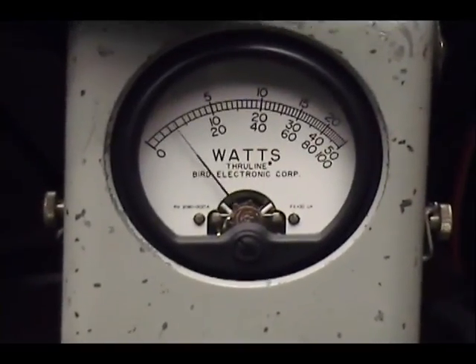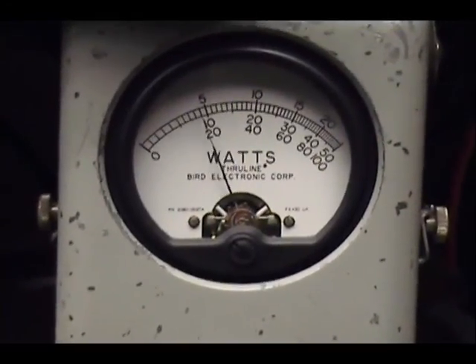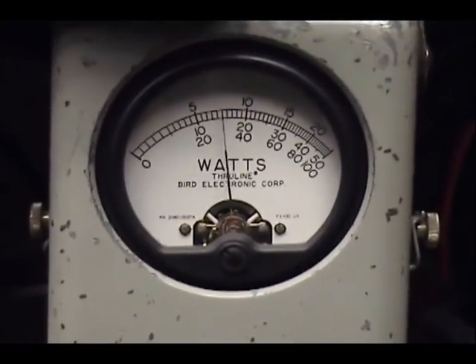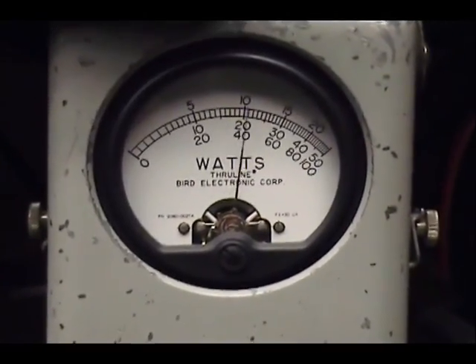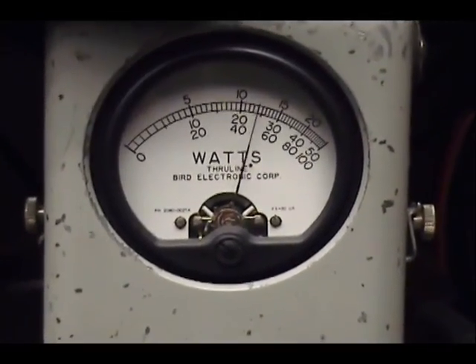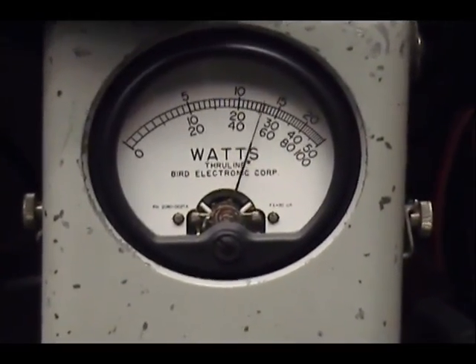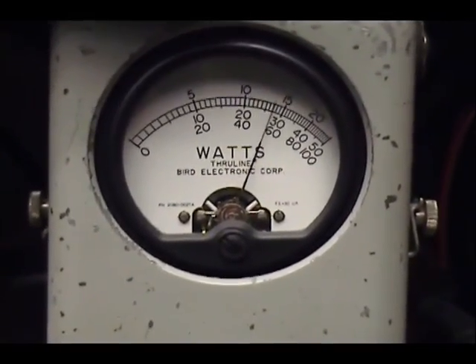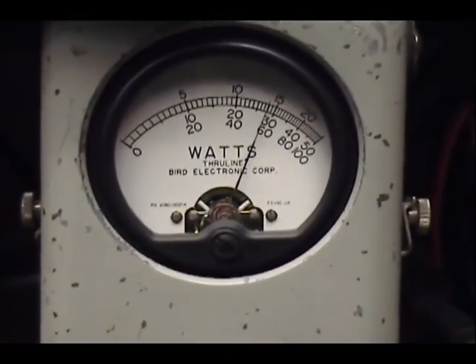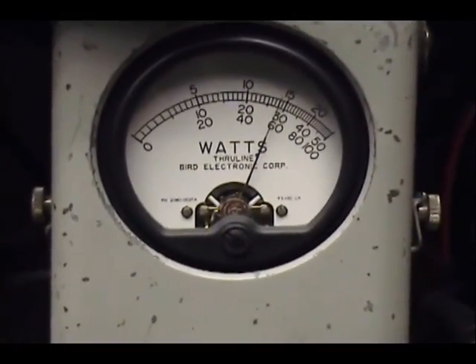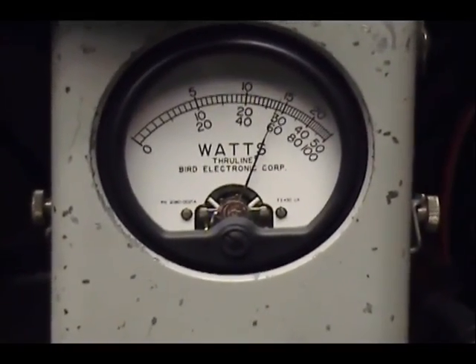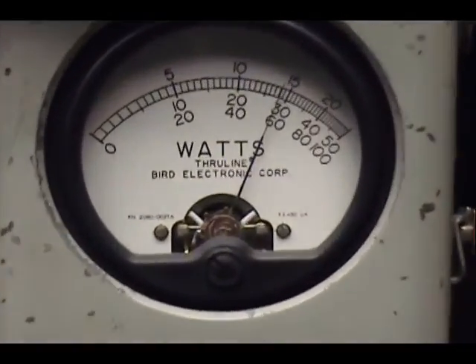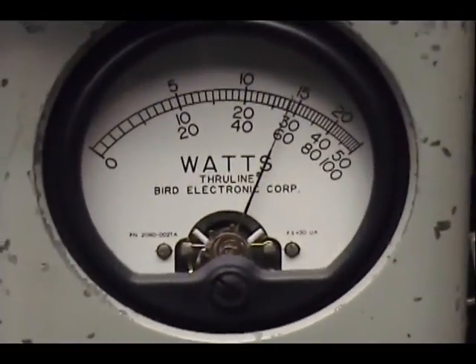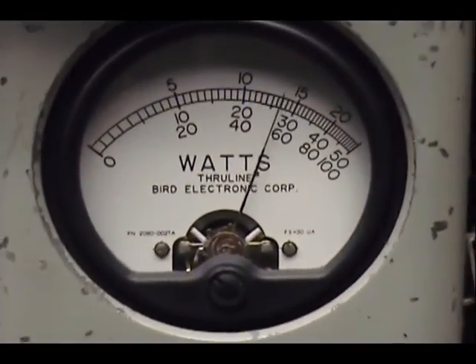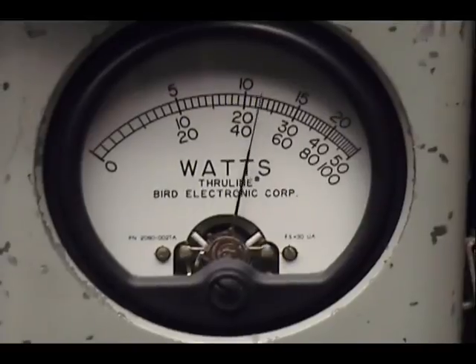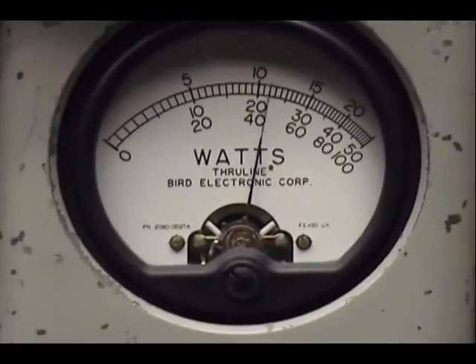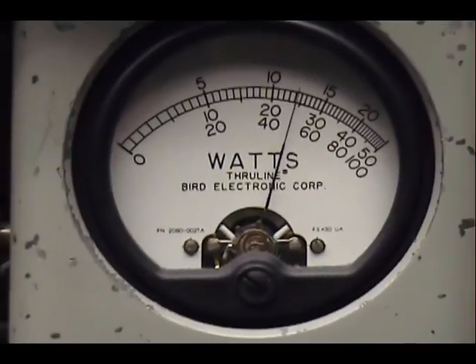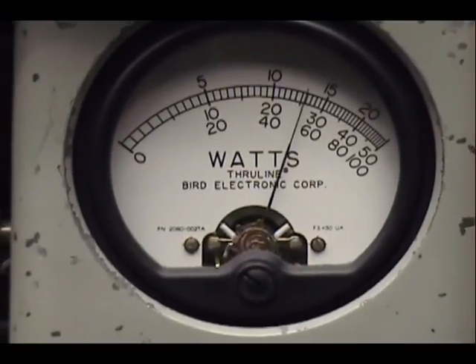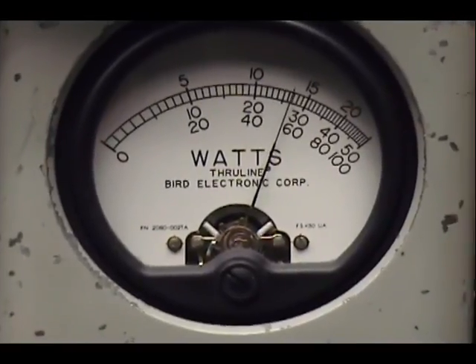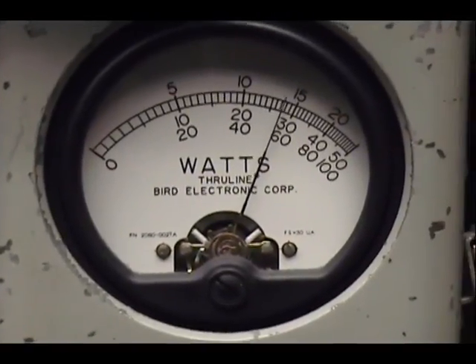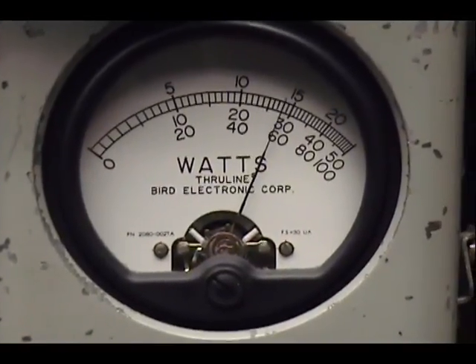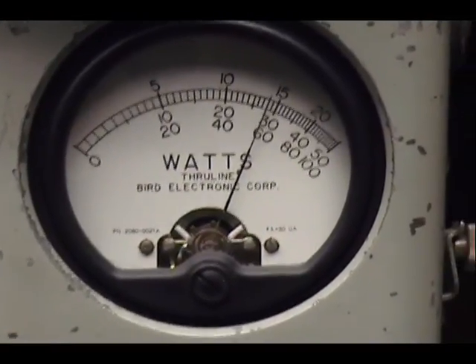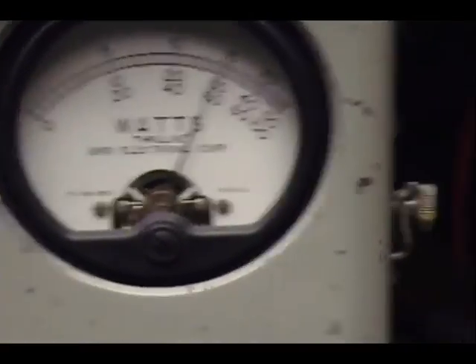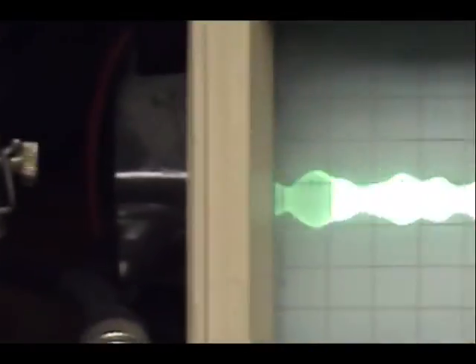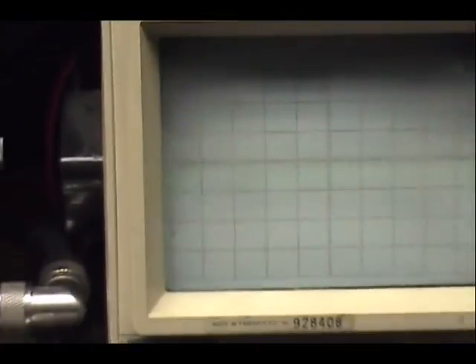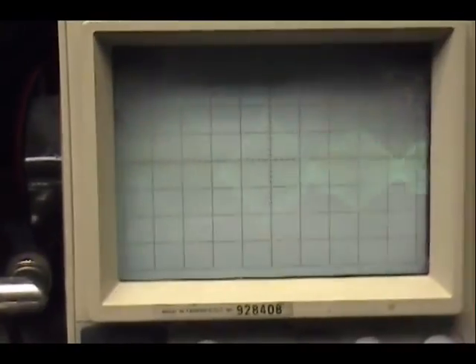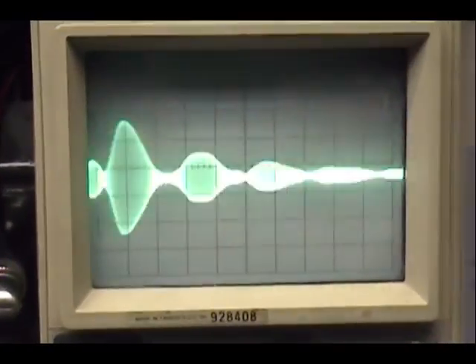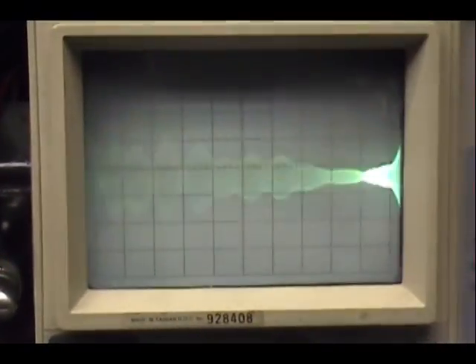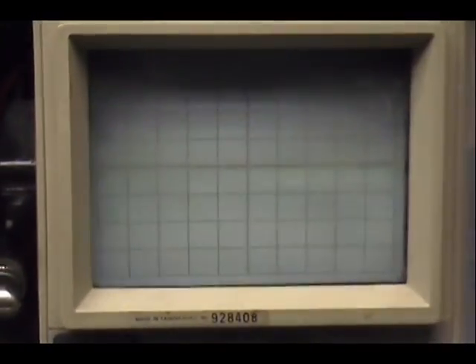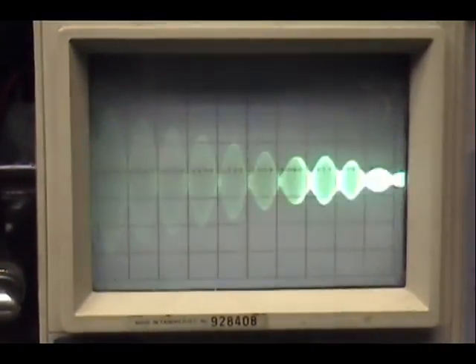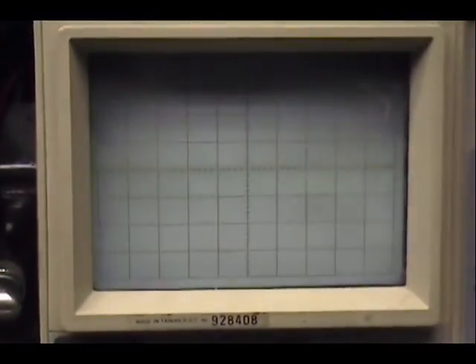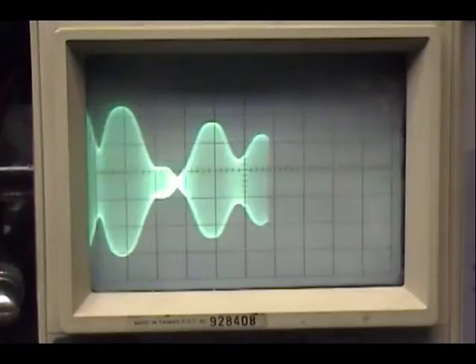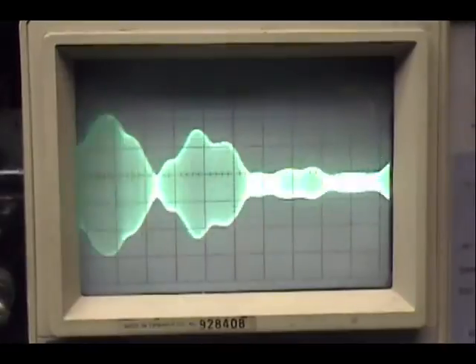Audio, one two three four five. Check, check, check, check, check. One two three four five.